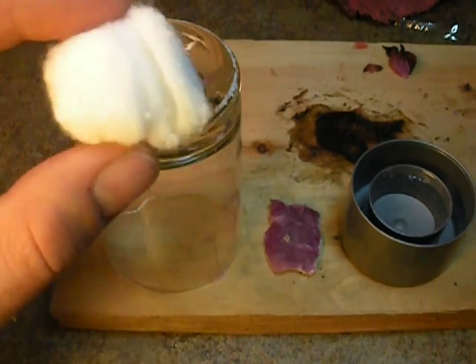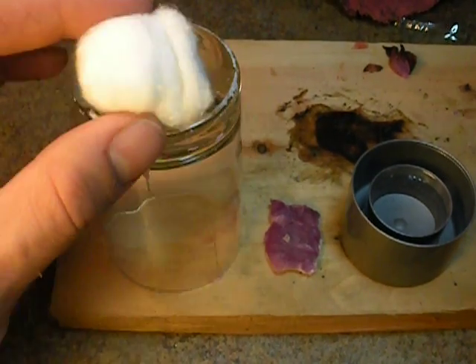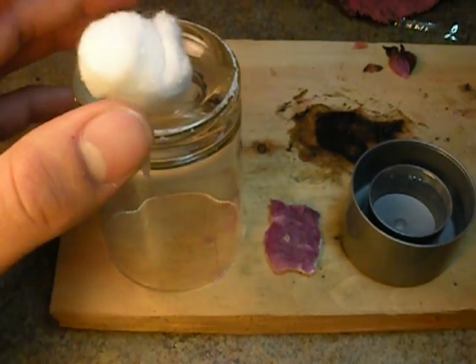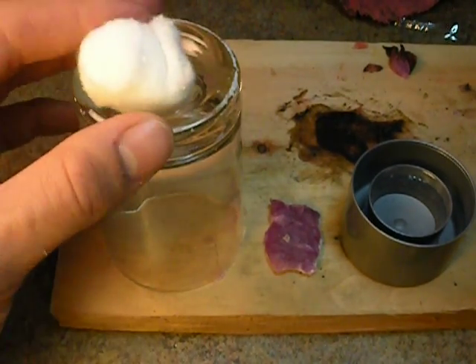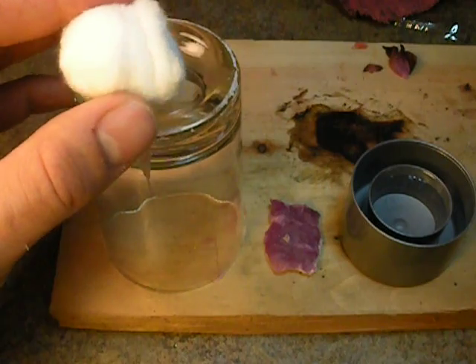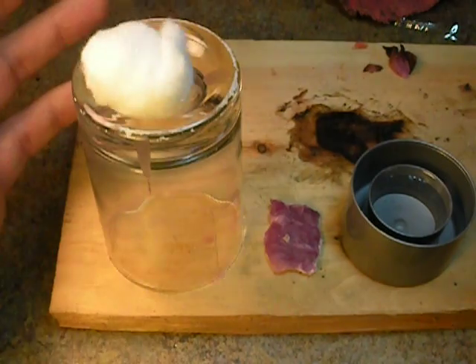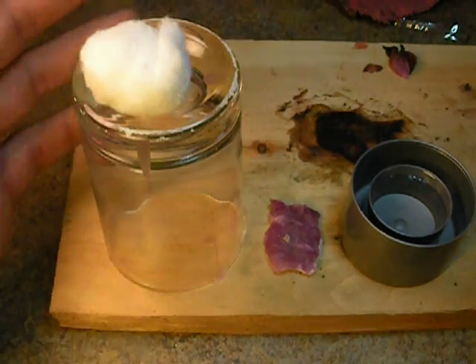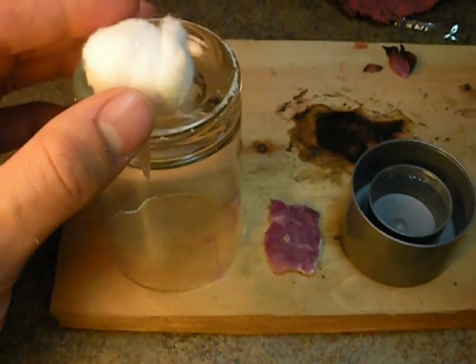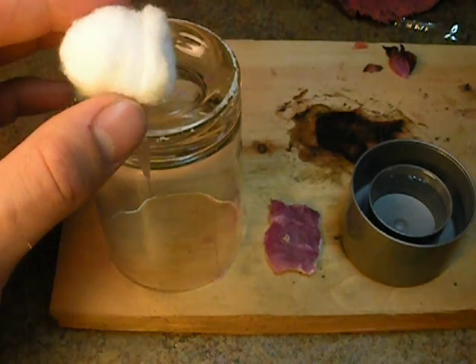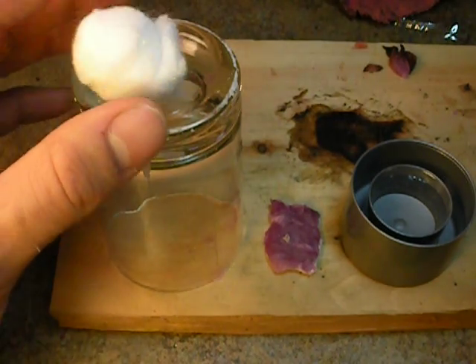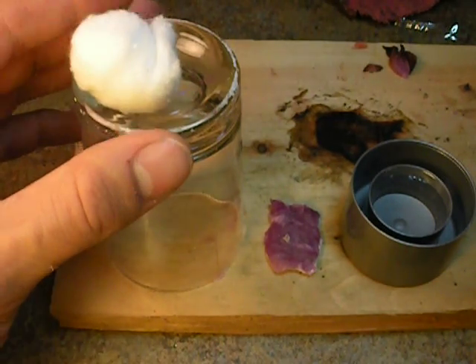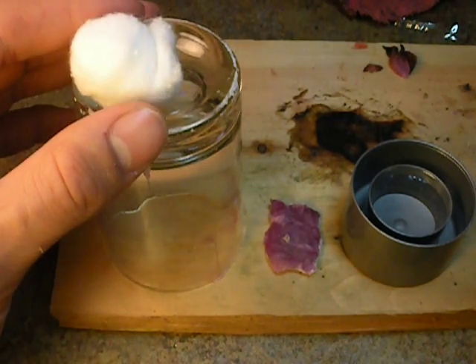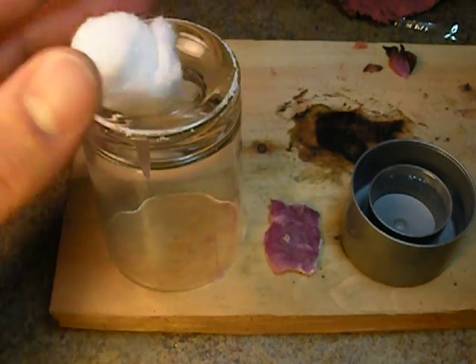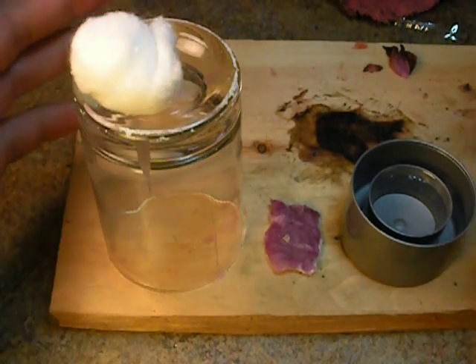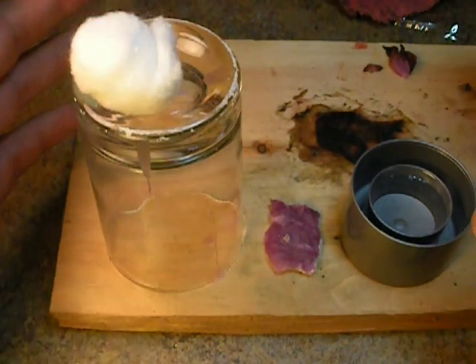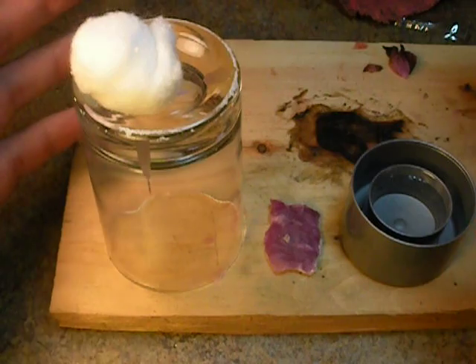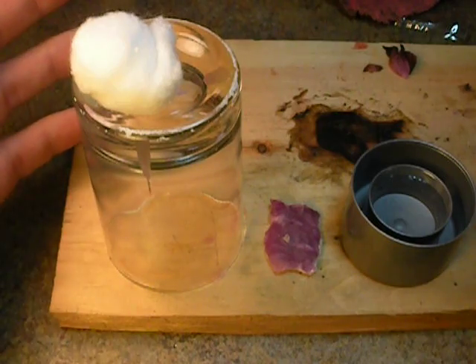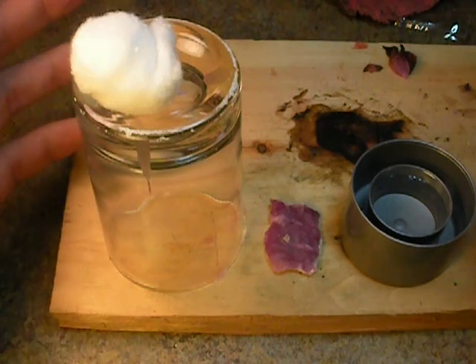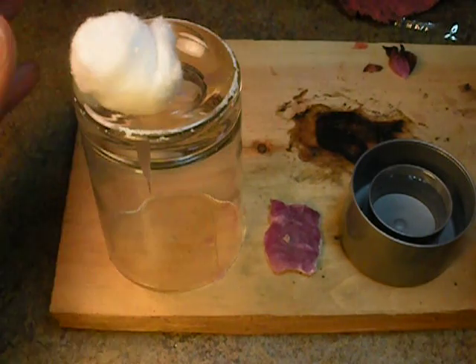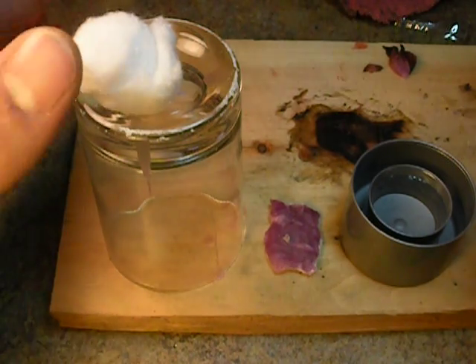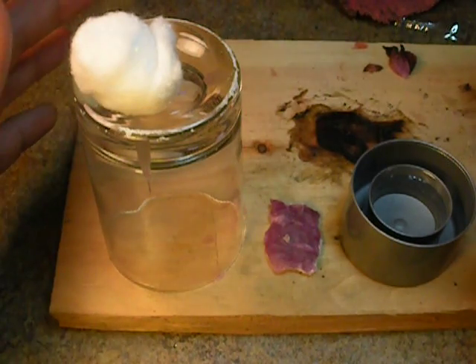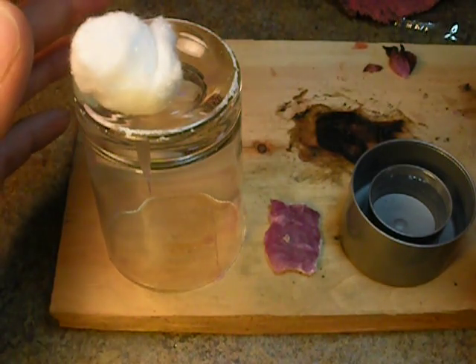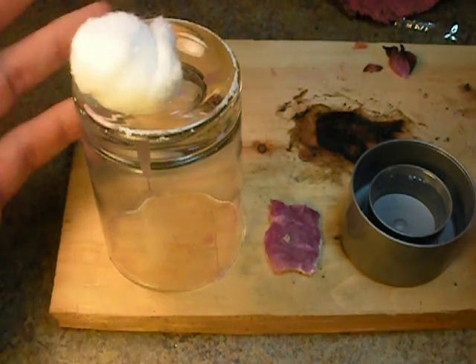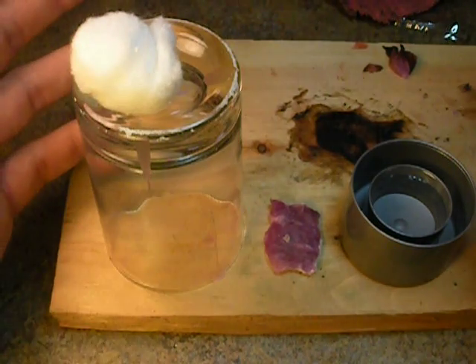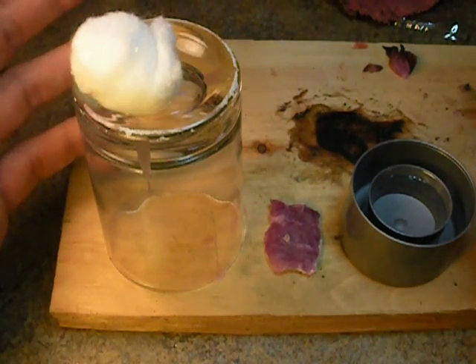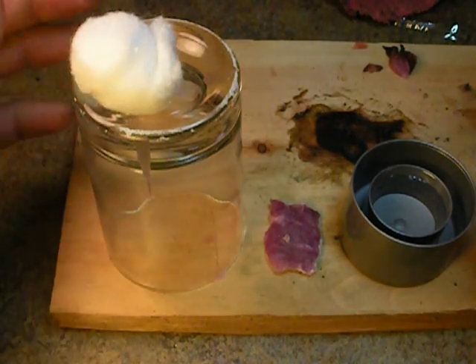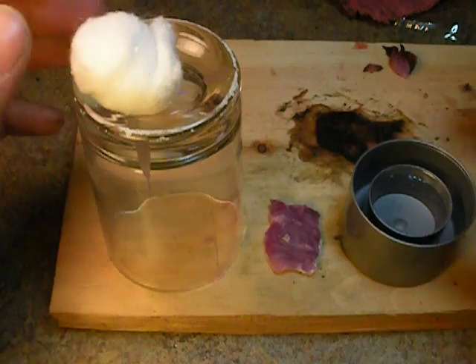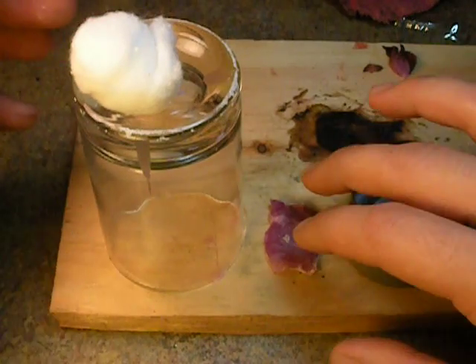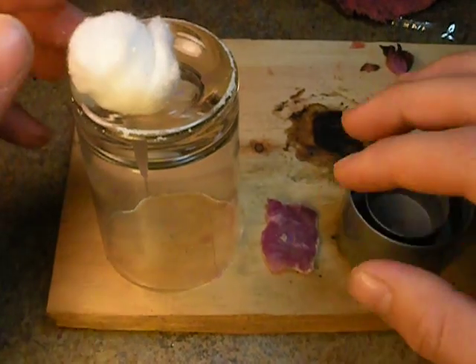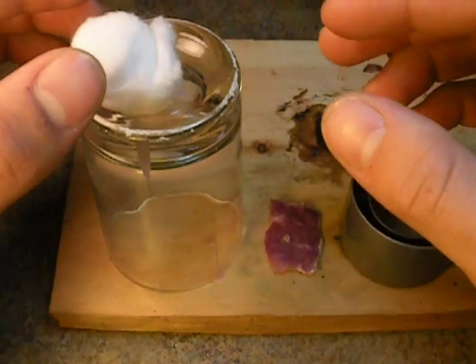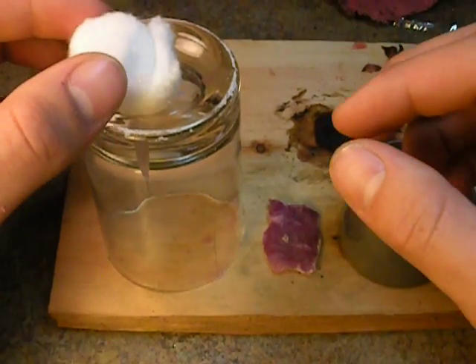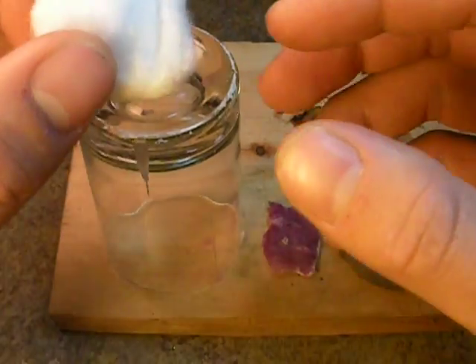You can cover these in Vaseline or some petroleum jelly, whatever you want to call it, and they seem to burn a little quick away. But if you have some that are wax coated, they seem to last a lot longer and get a good flame going. So I'm going to show you how to make one.